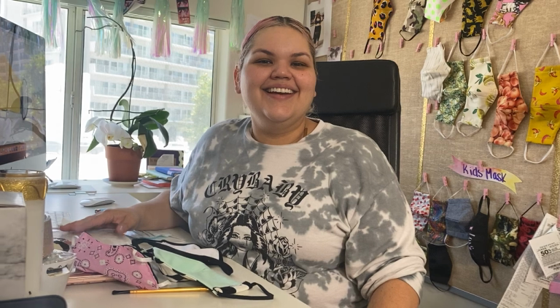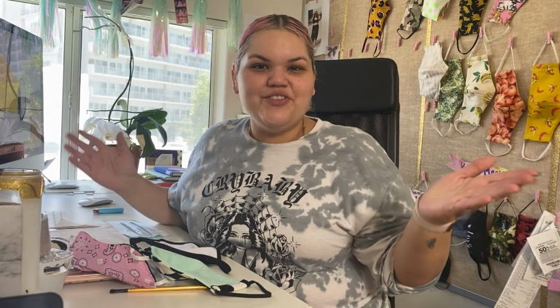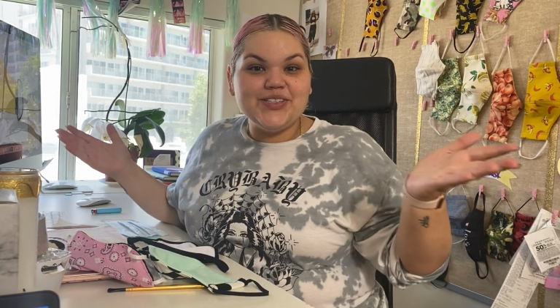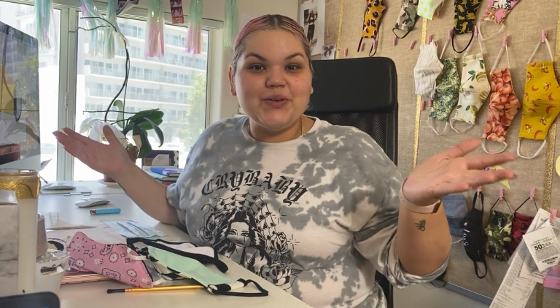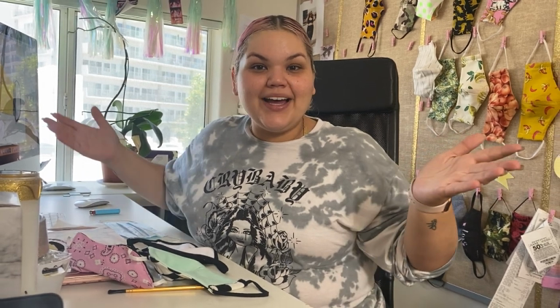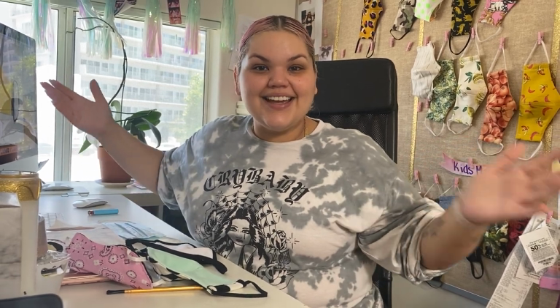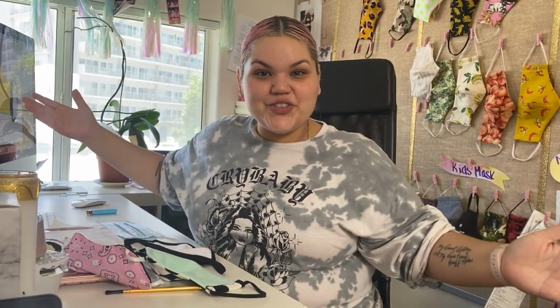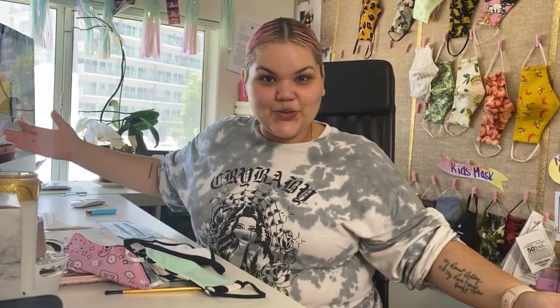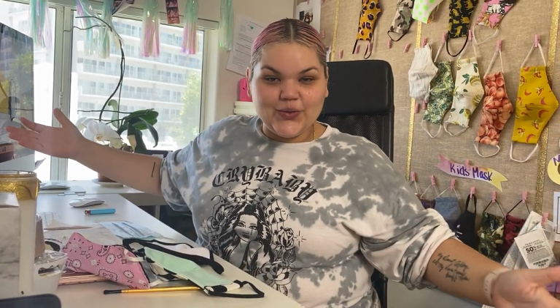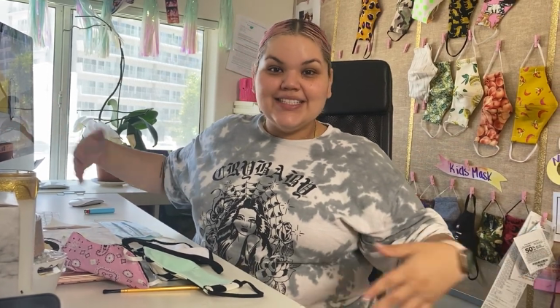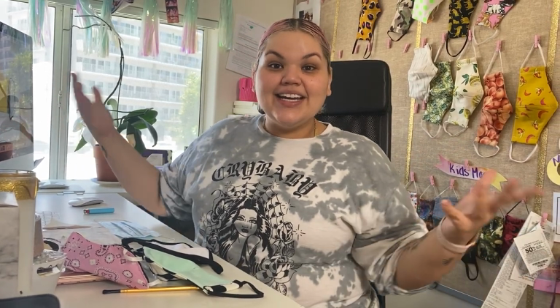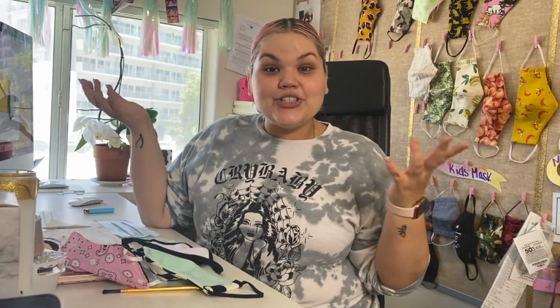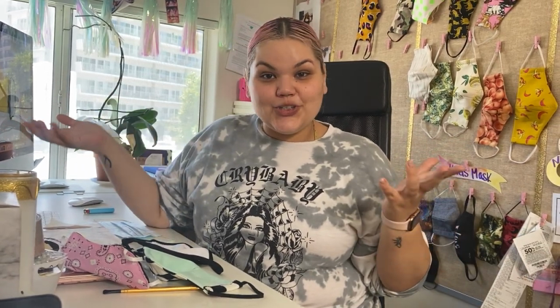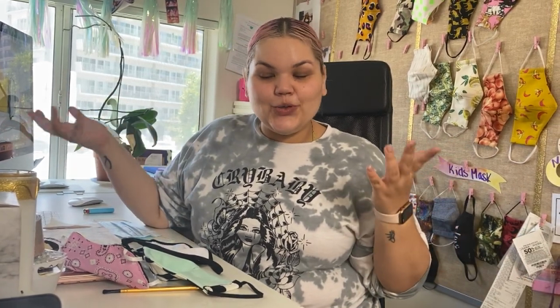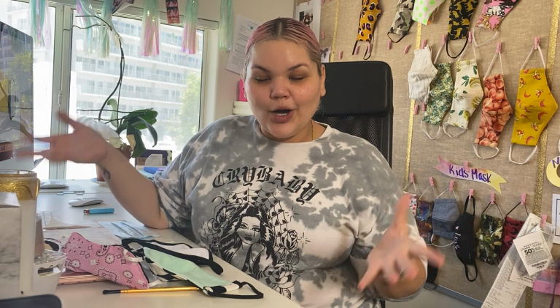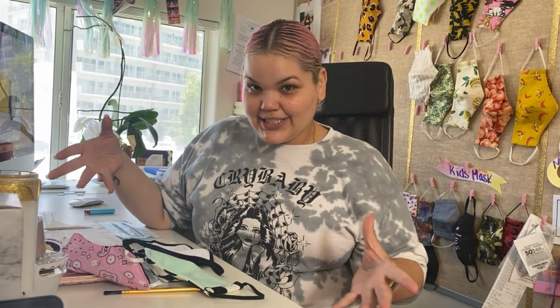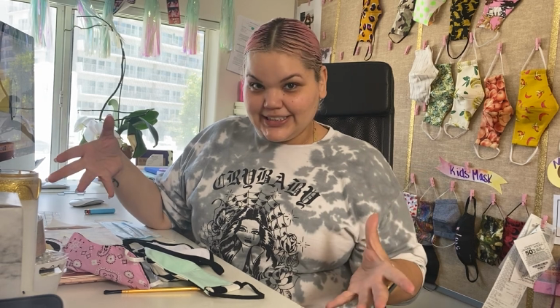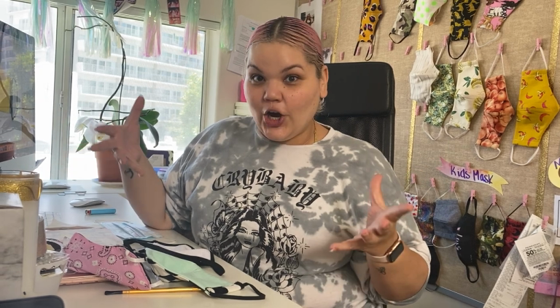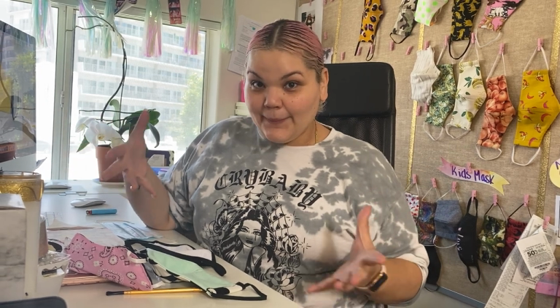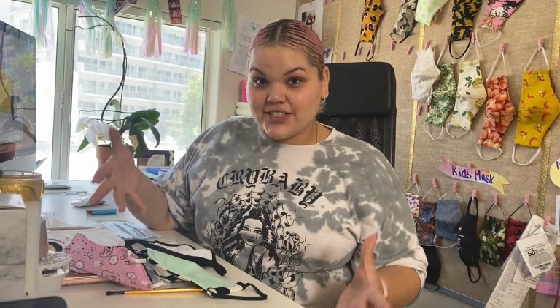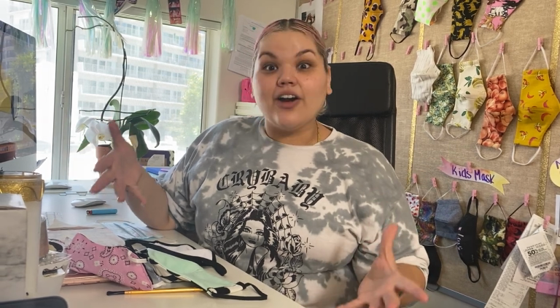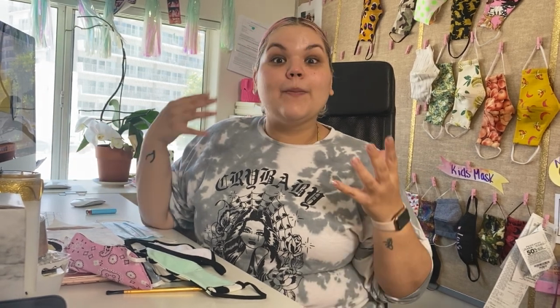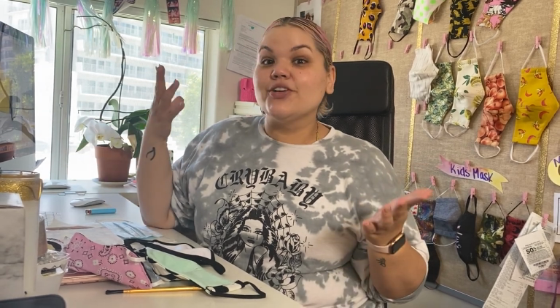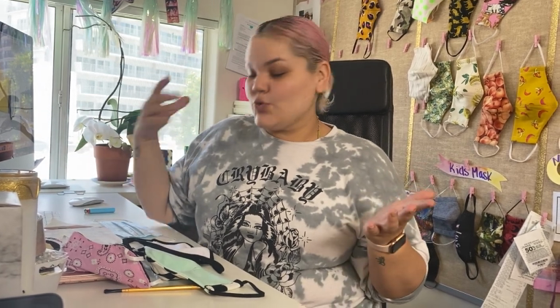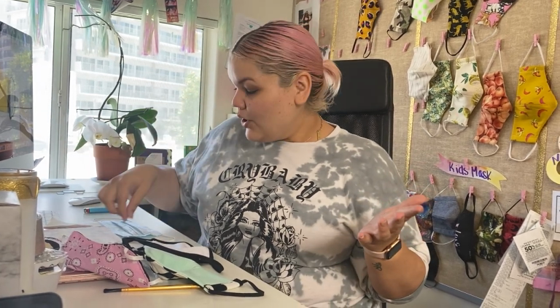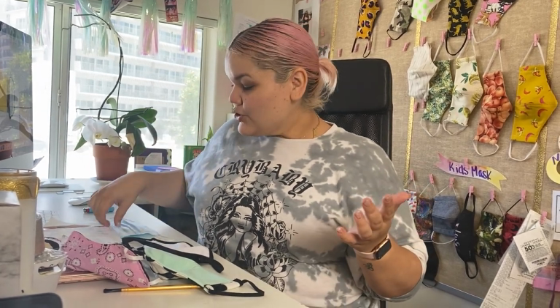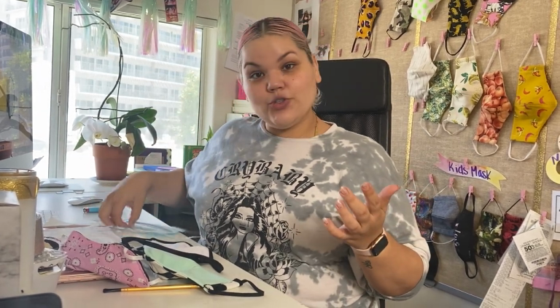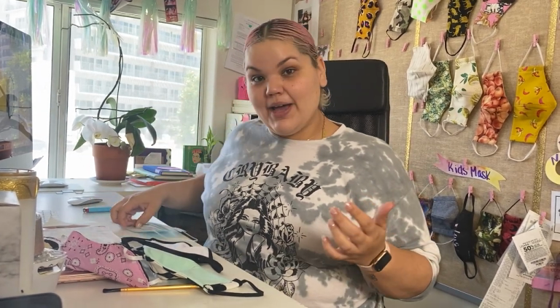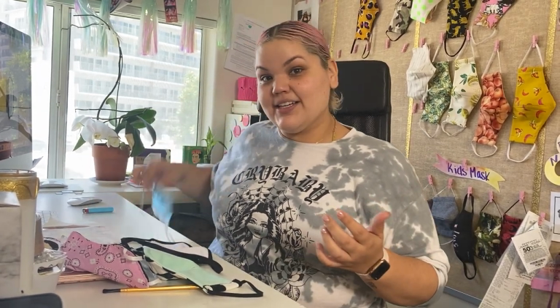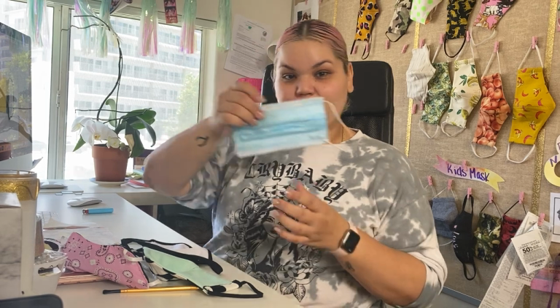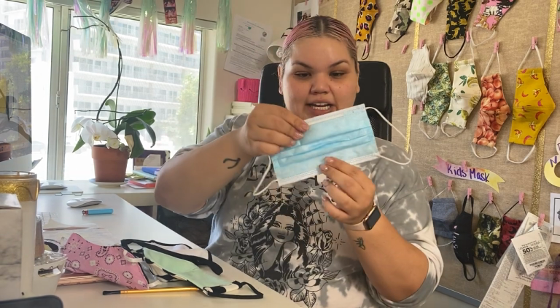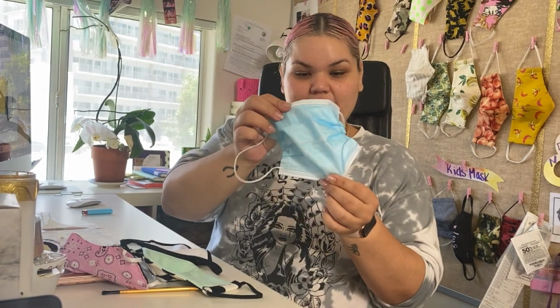Hey everyone and welcome back to the Ant Studio. Today I wanted to show you how protected our masks are compared to surgical masks that I have right here.